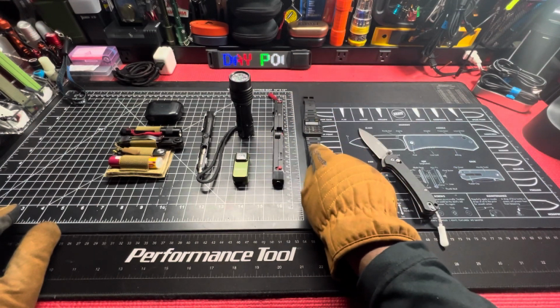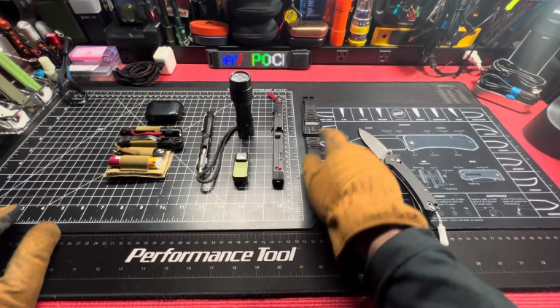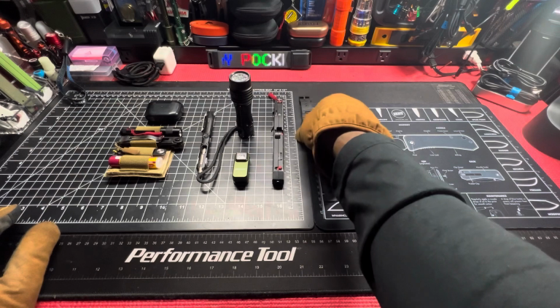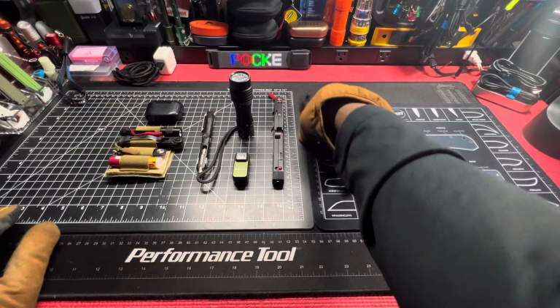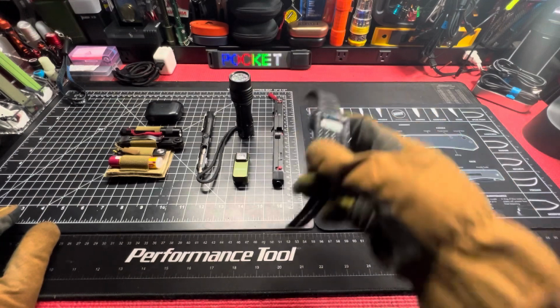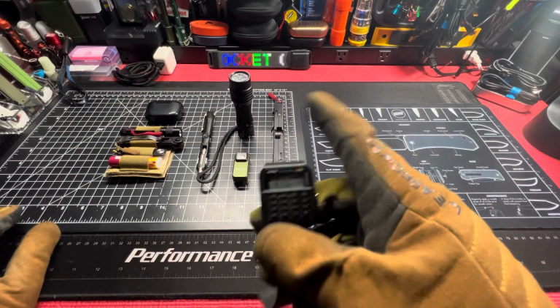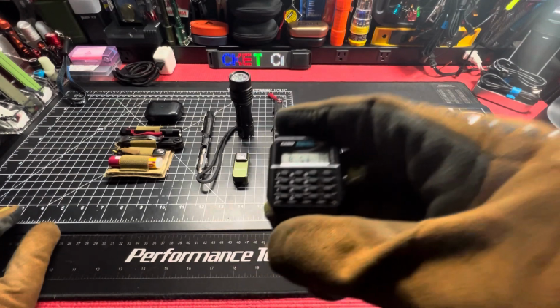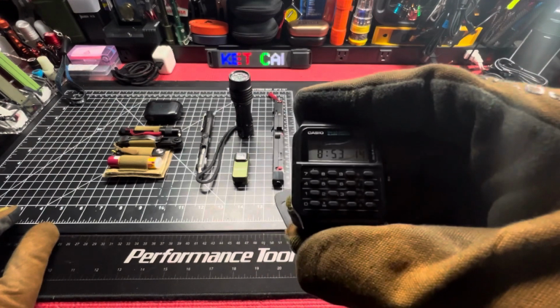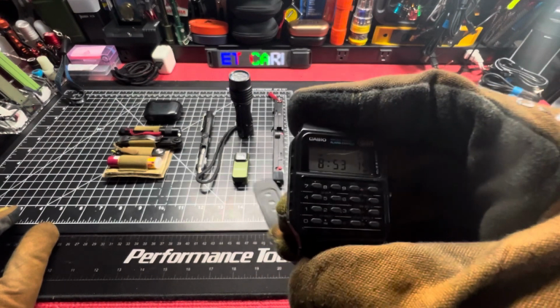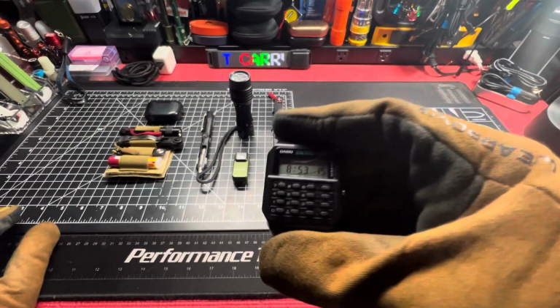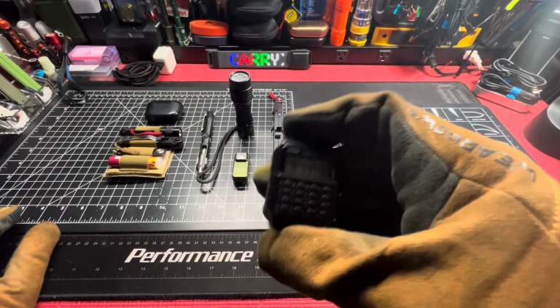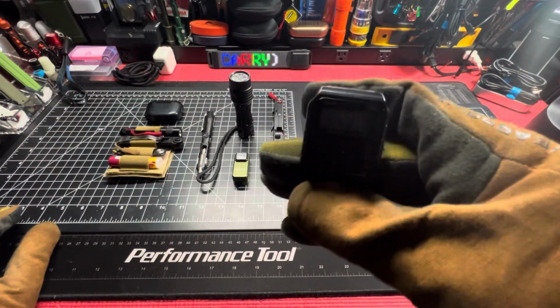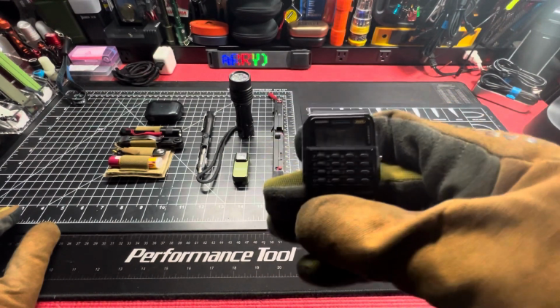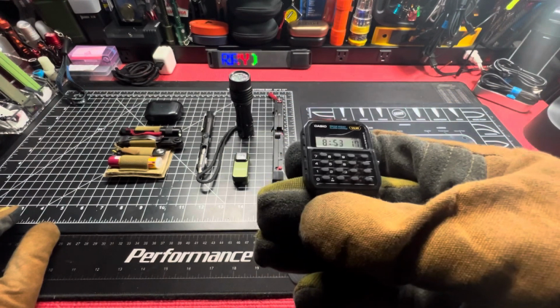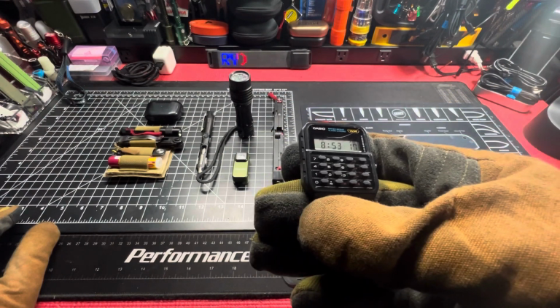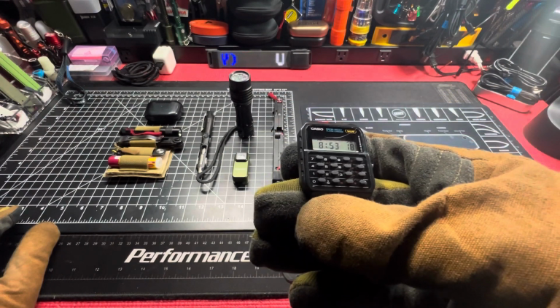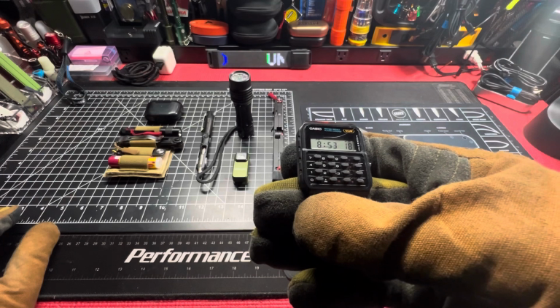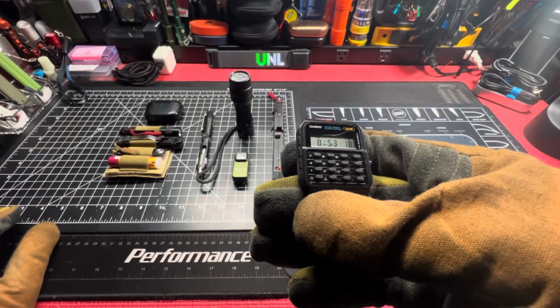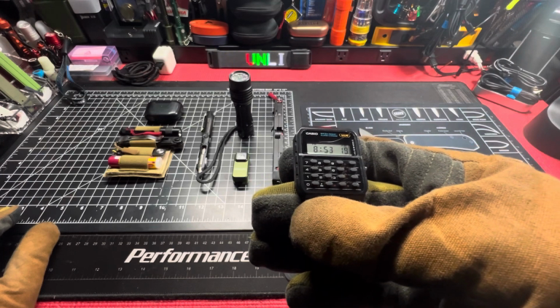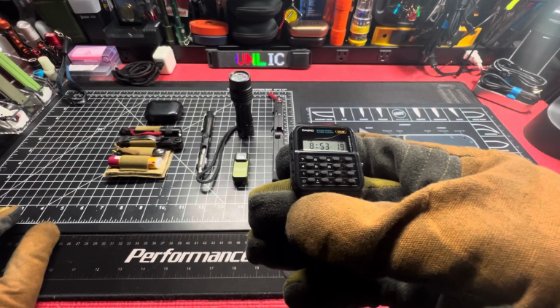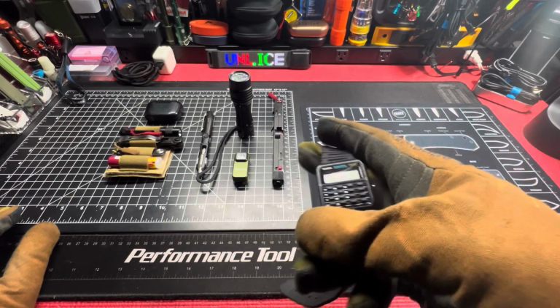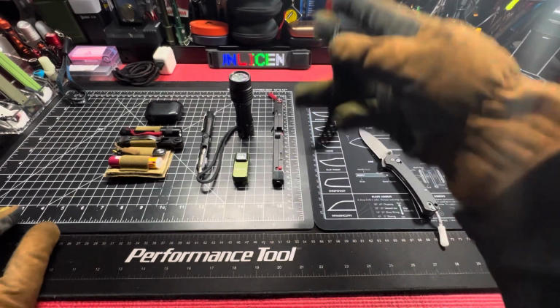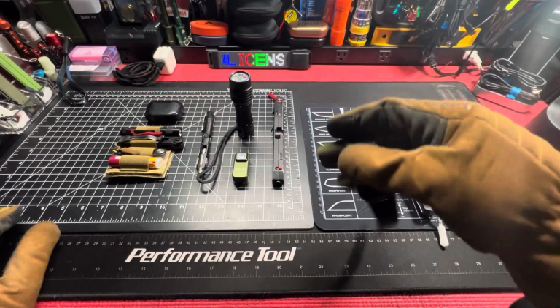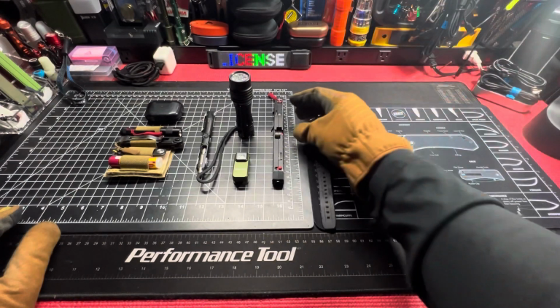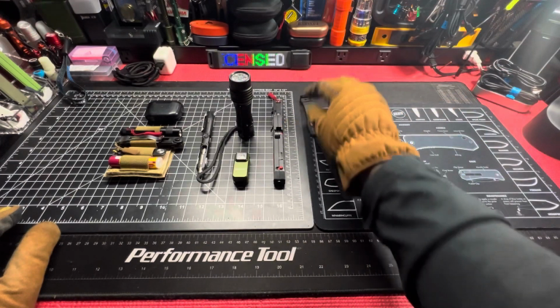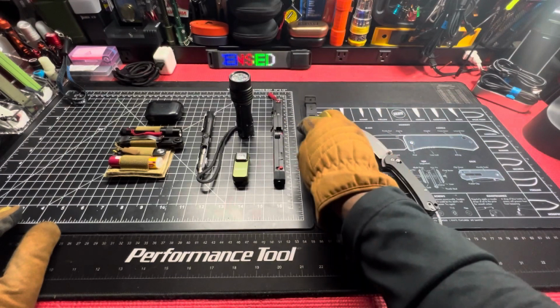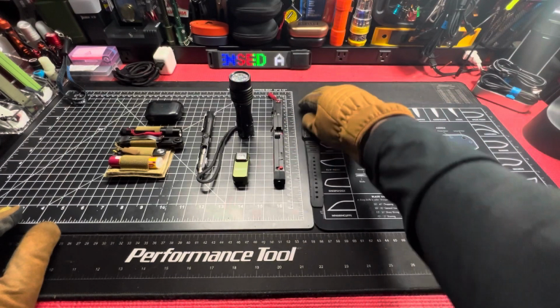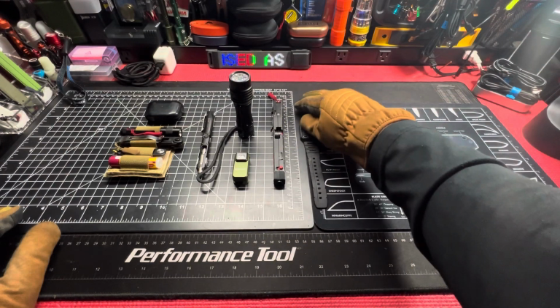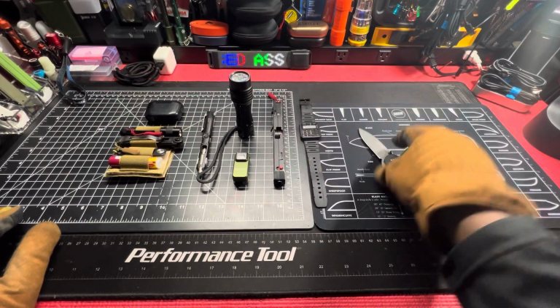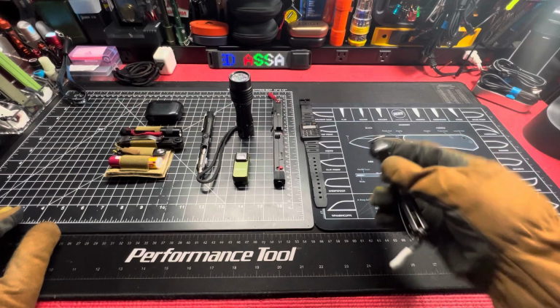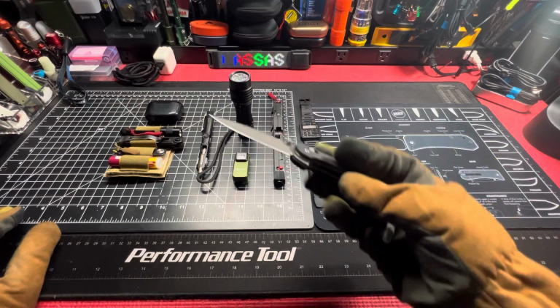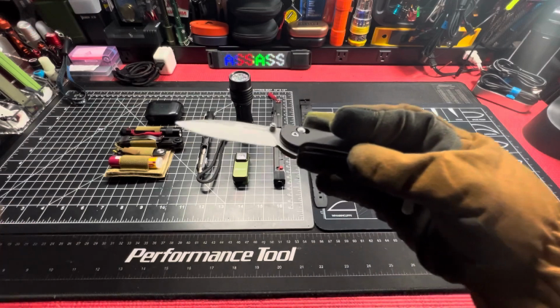Casio calculator watch in black — cracked the screen at work, putting in that work, but it is what it is. All the buttons still function.